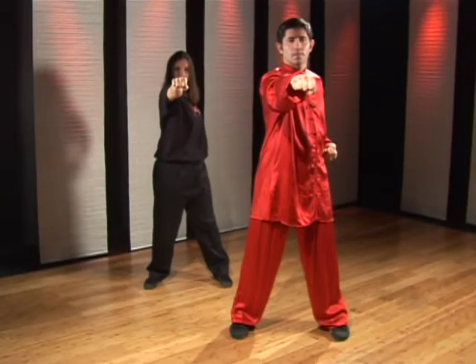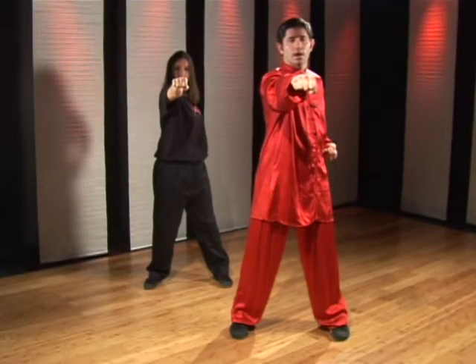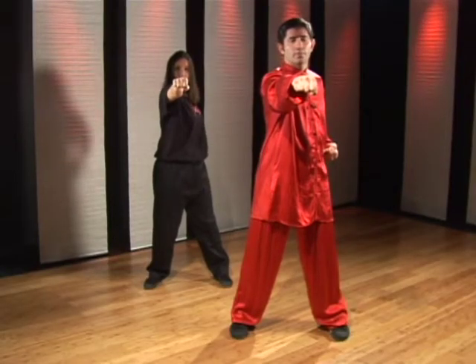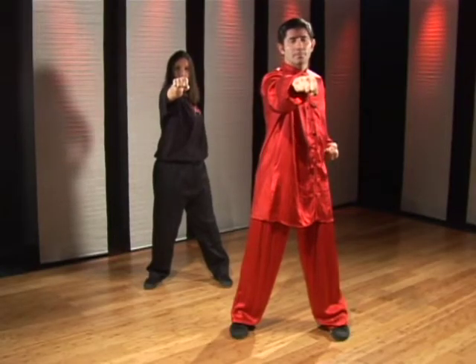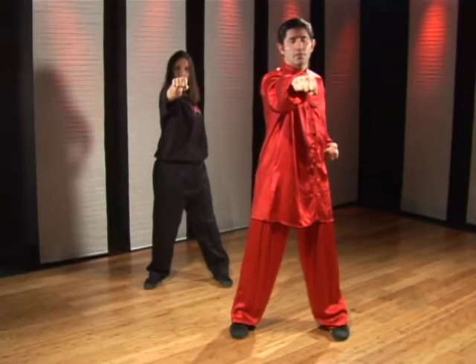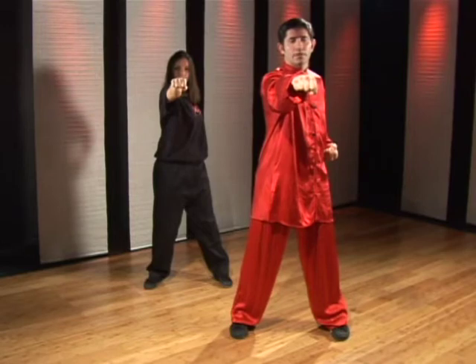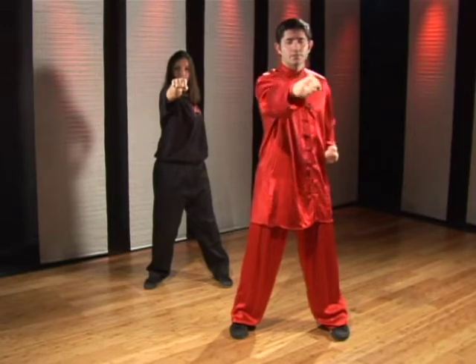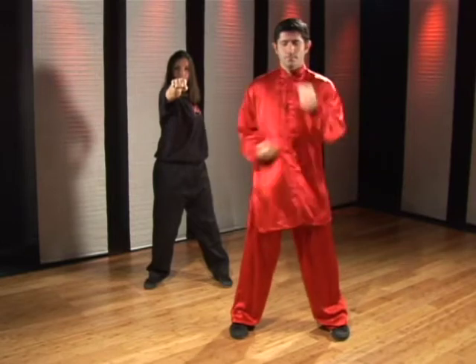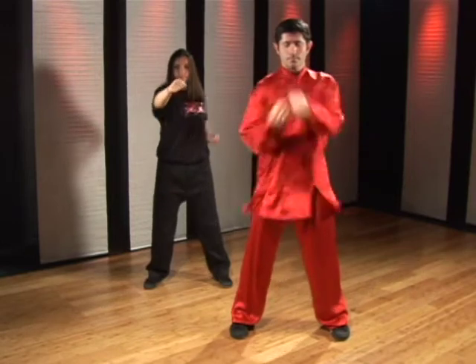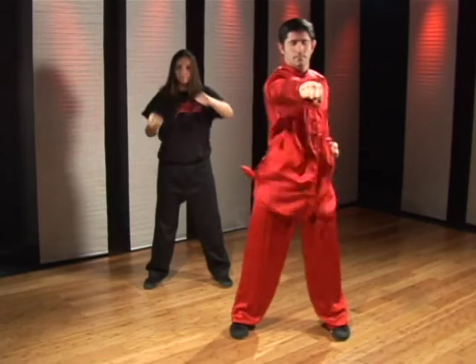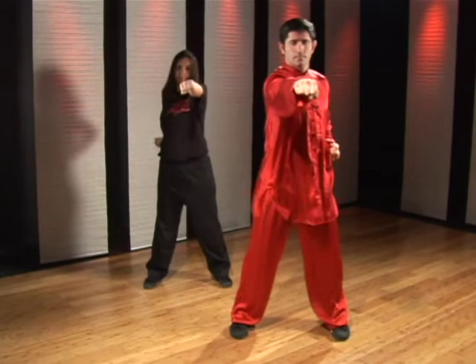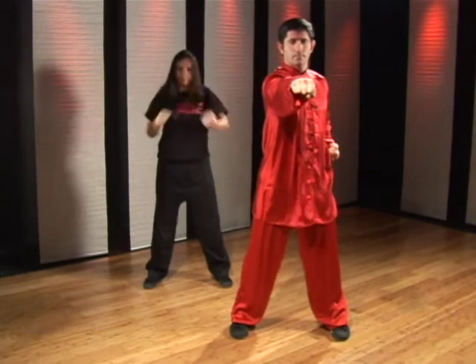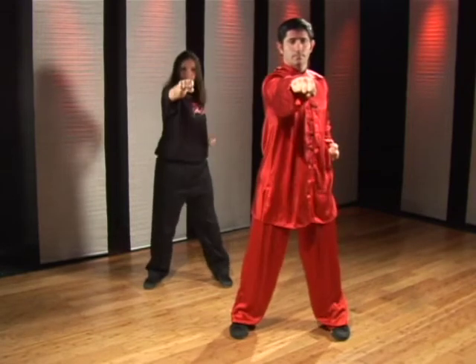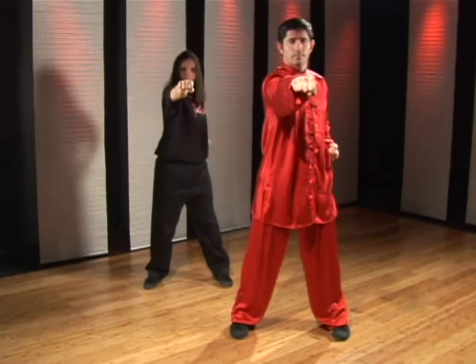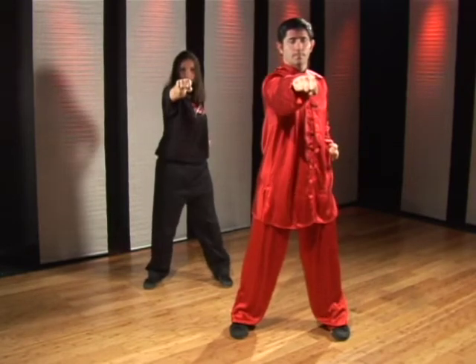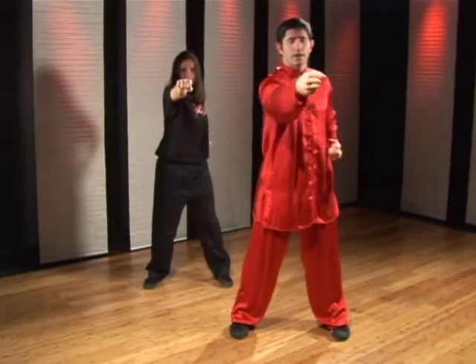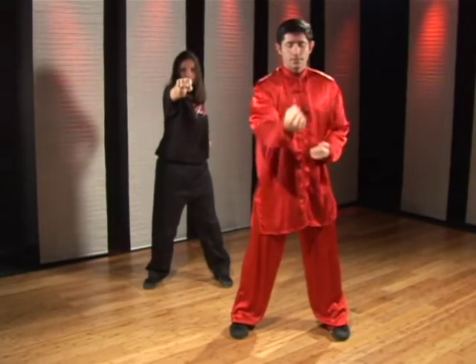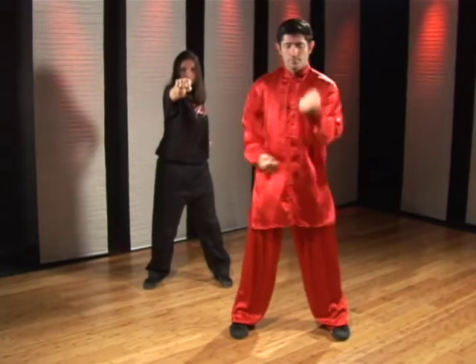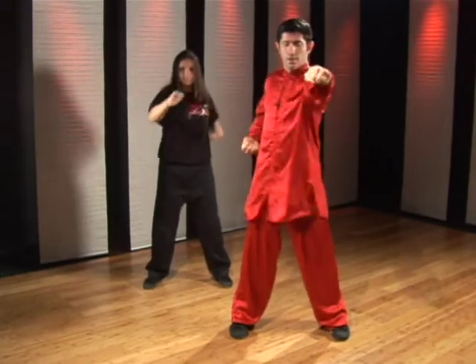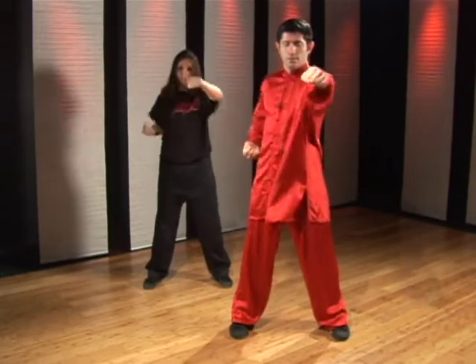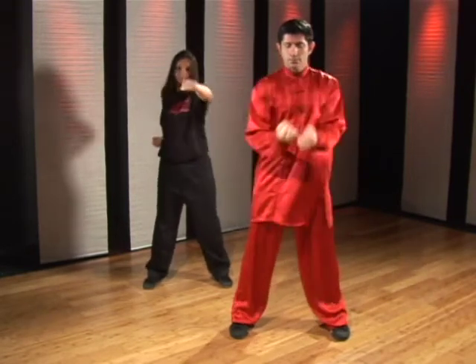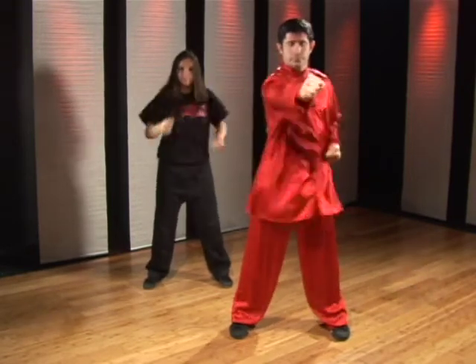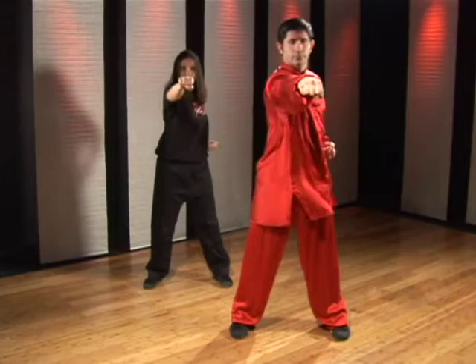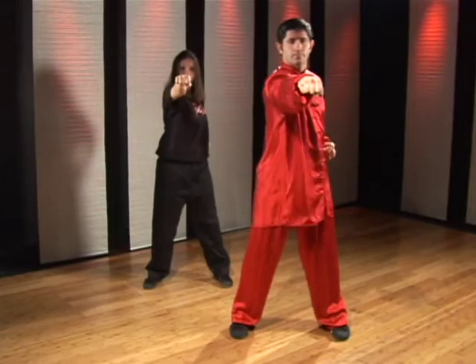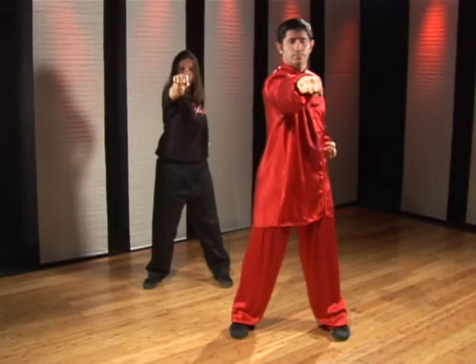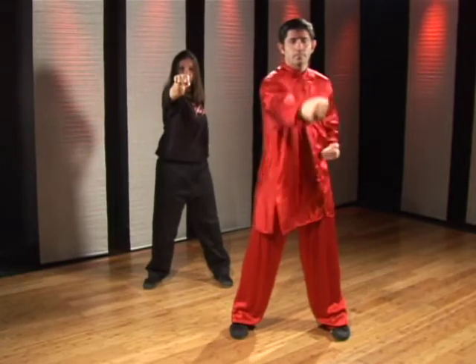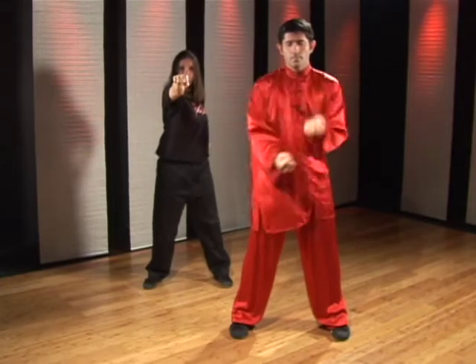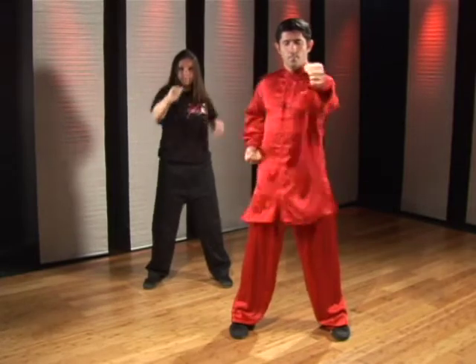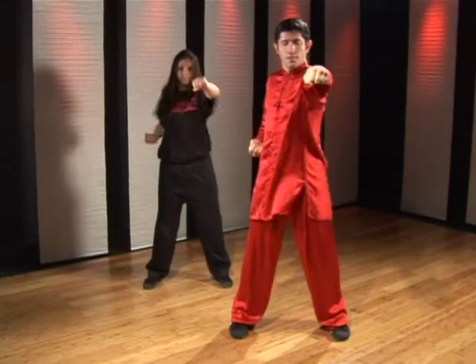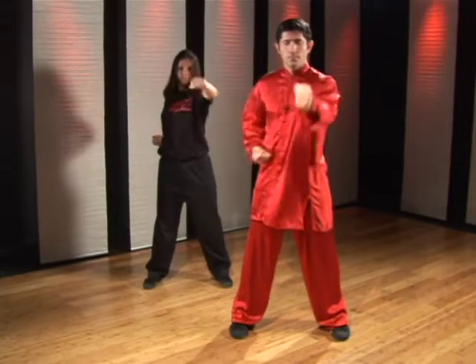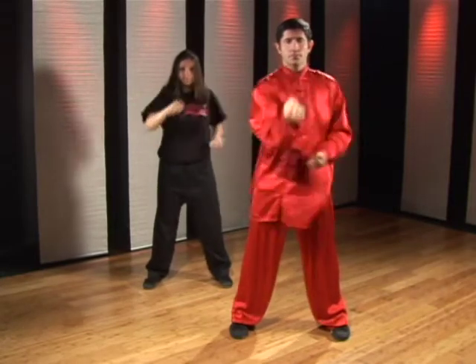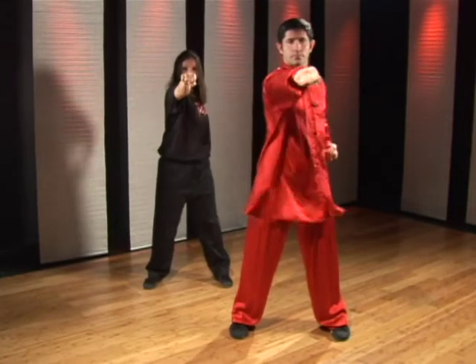If I'm performing it quickly, it goes: one, two. One-two.